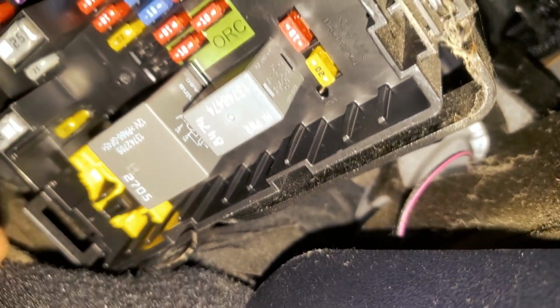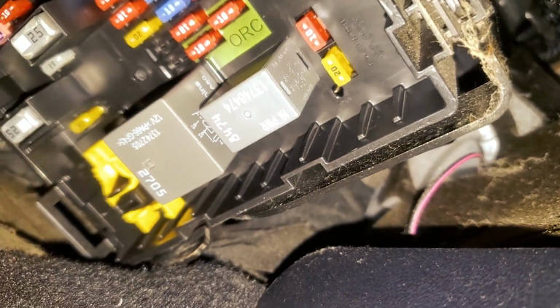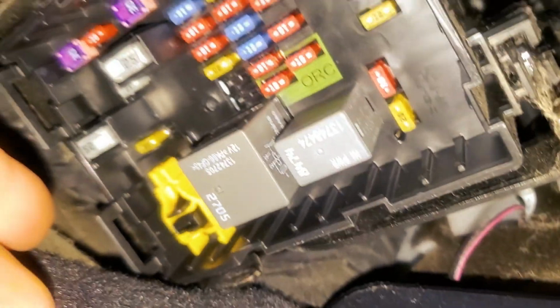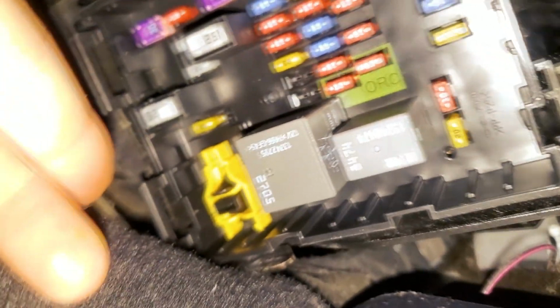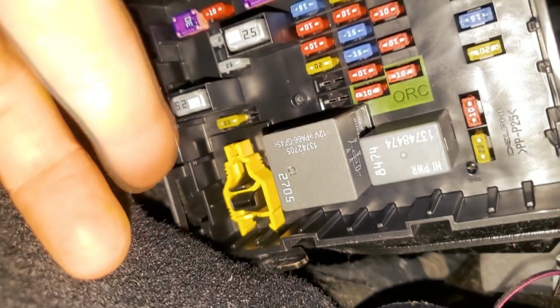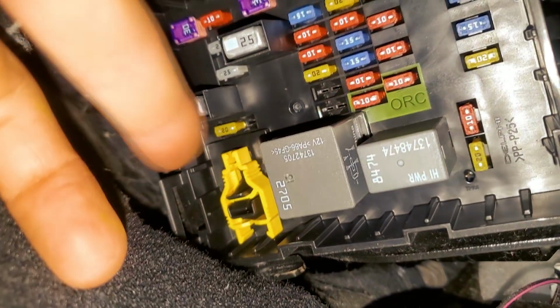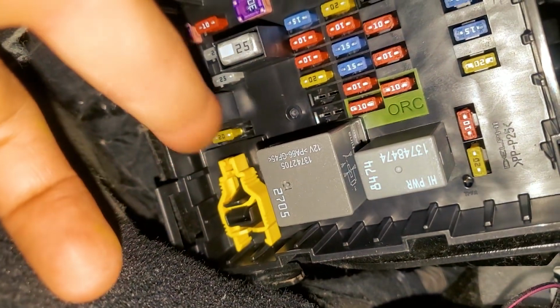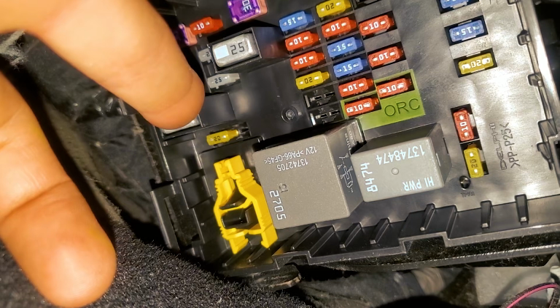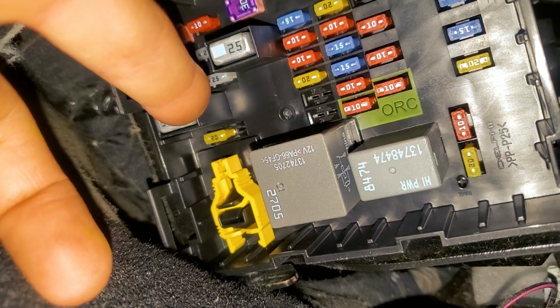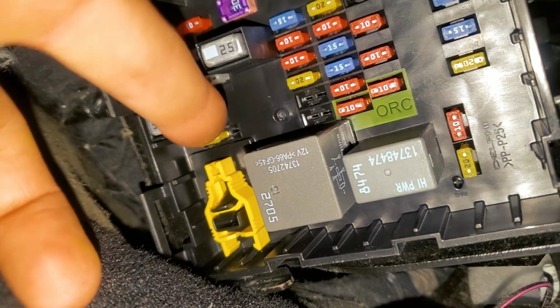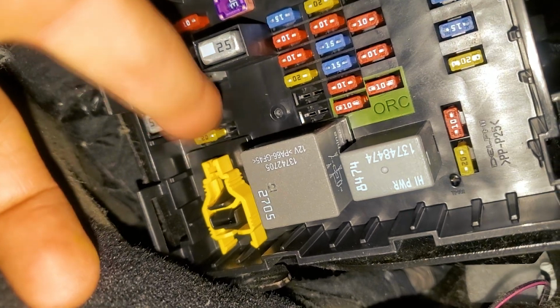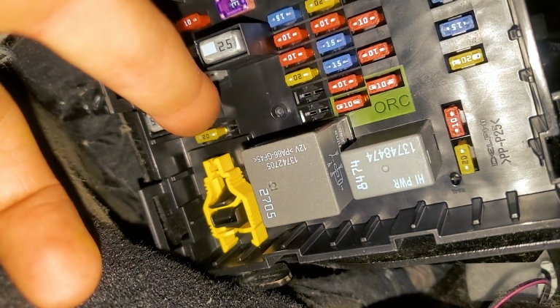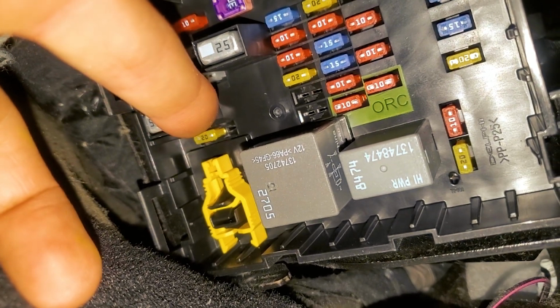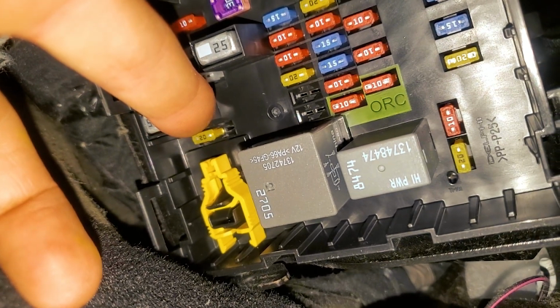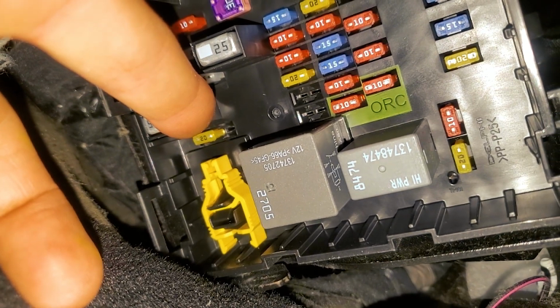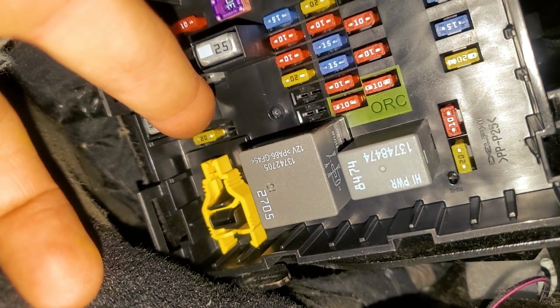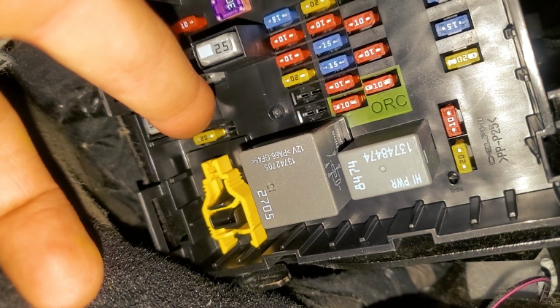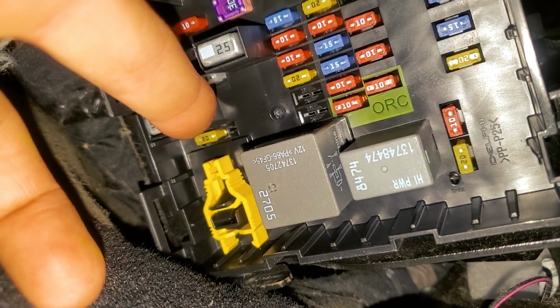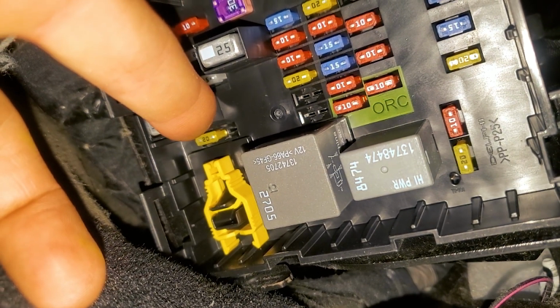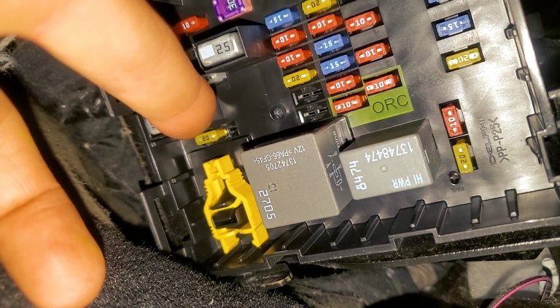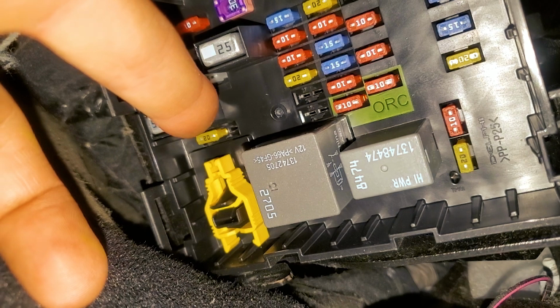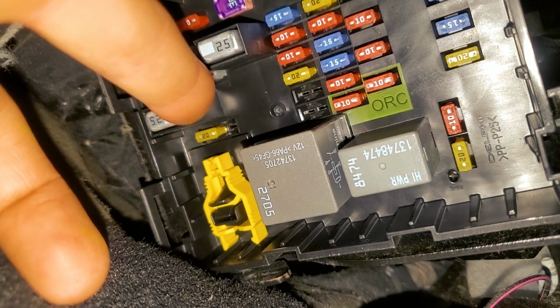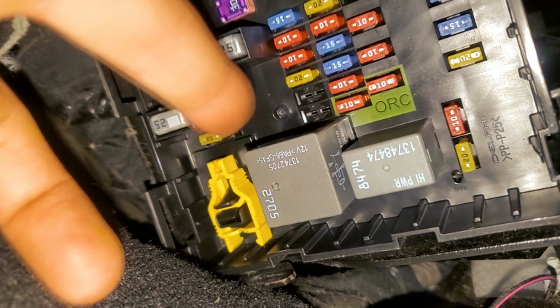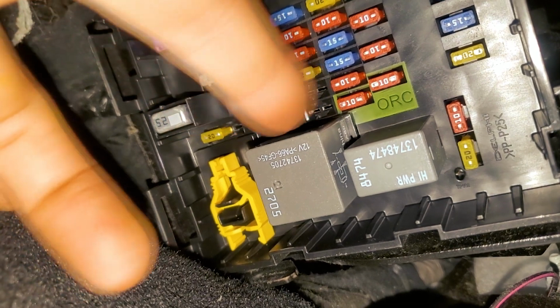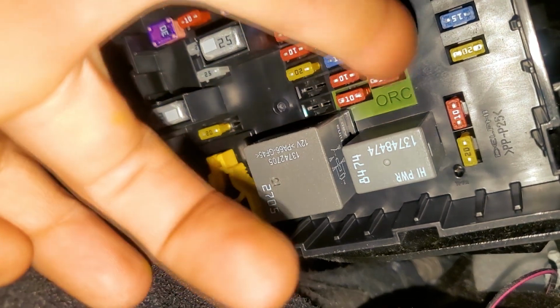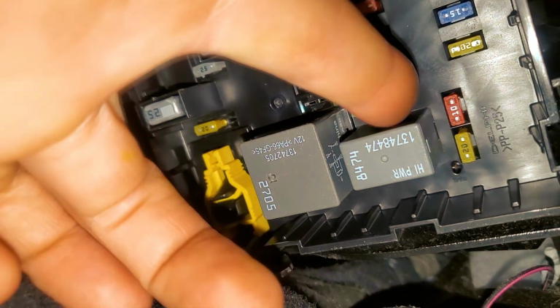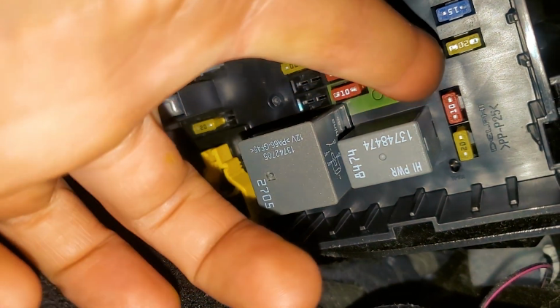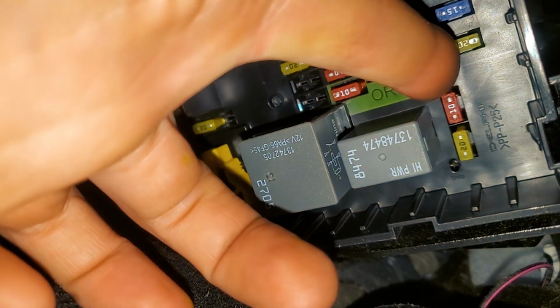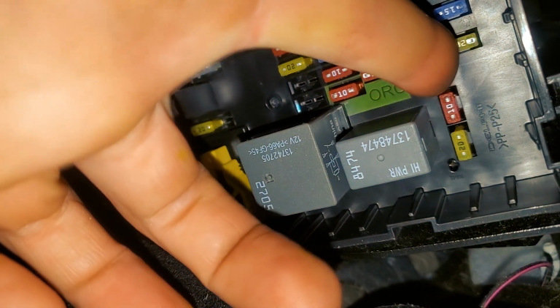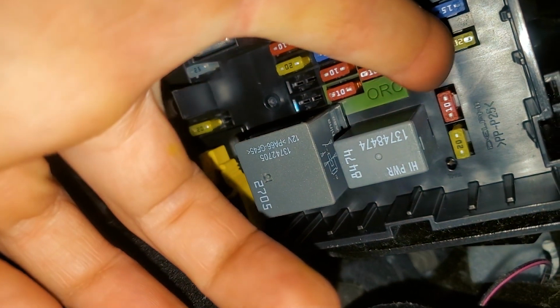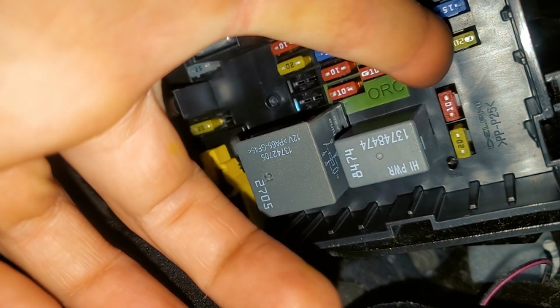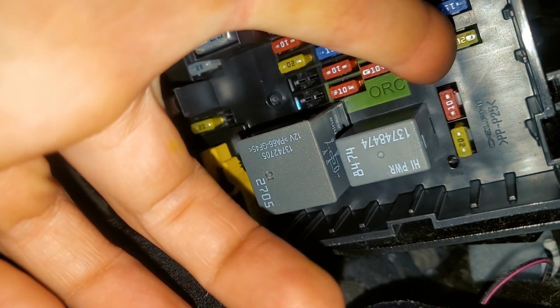Right above the puller, this 20 amp fuse right there — that is going to be for the power outlets. There's another 20 amp fuse right here that's for the cigarette lighter.